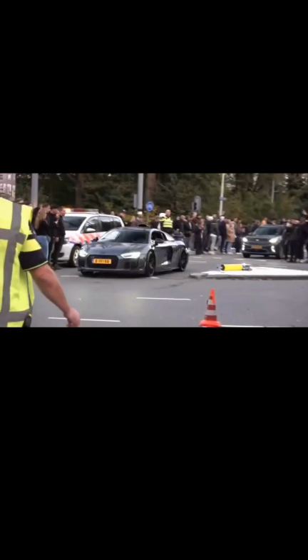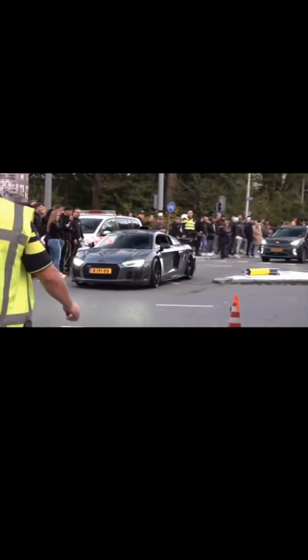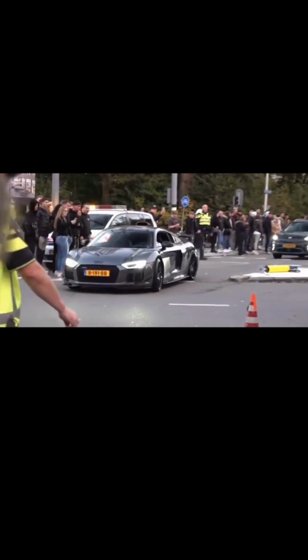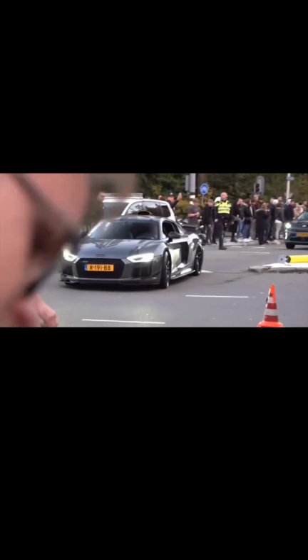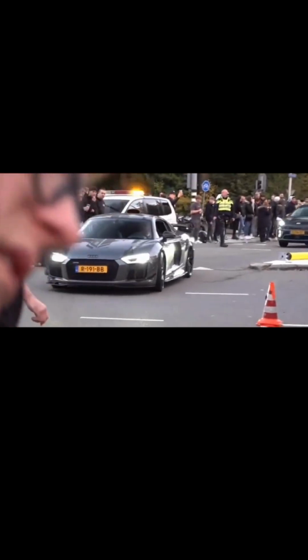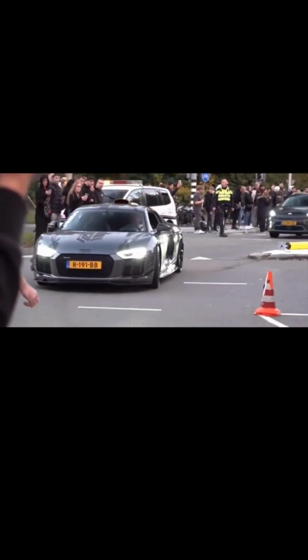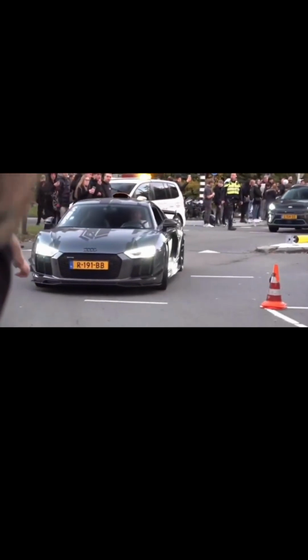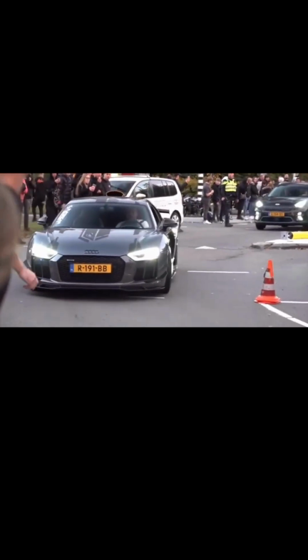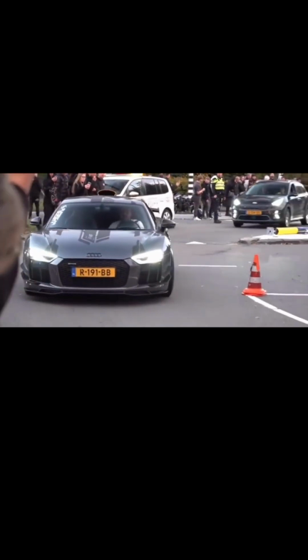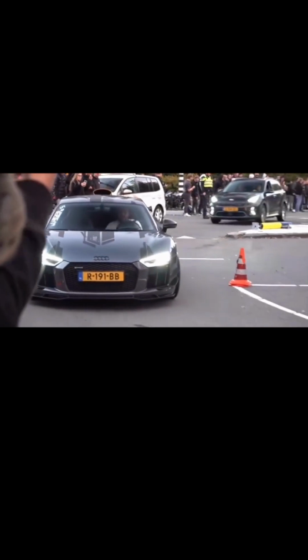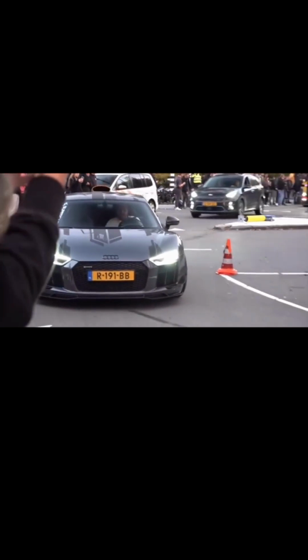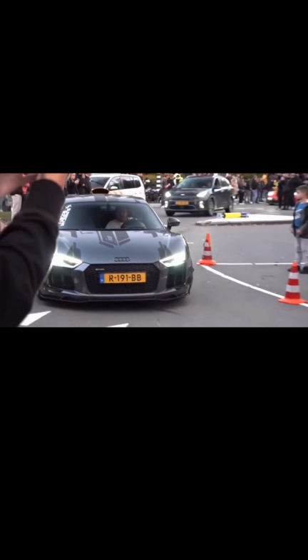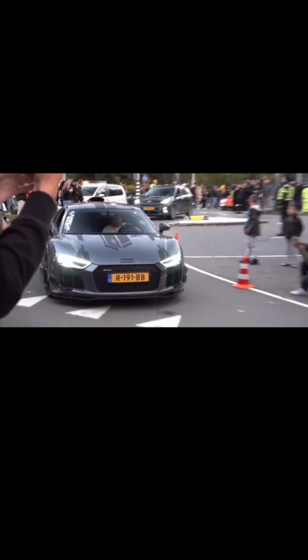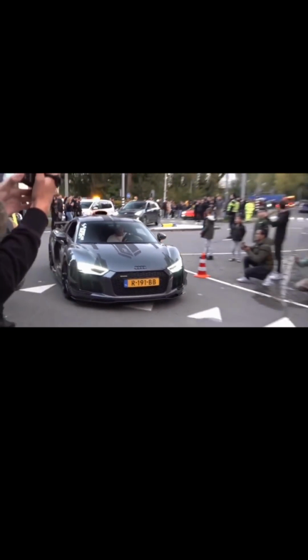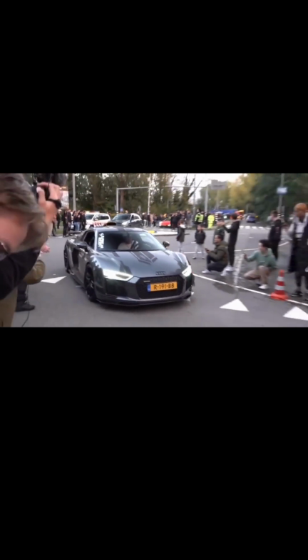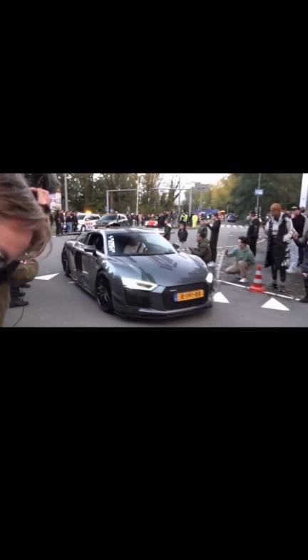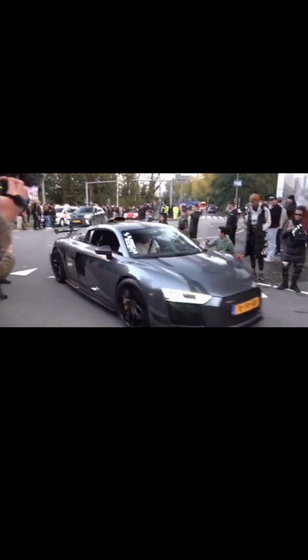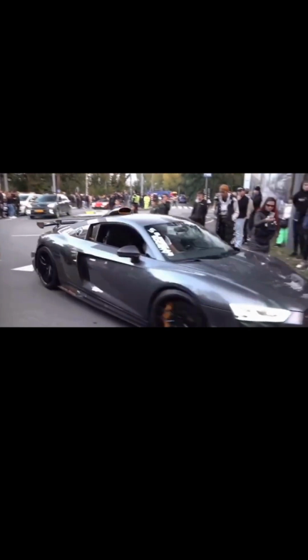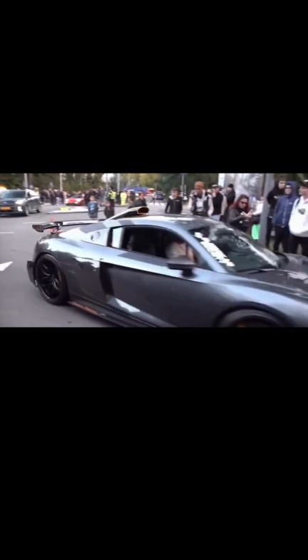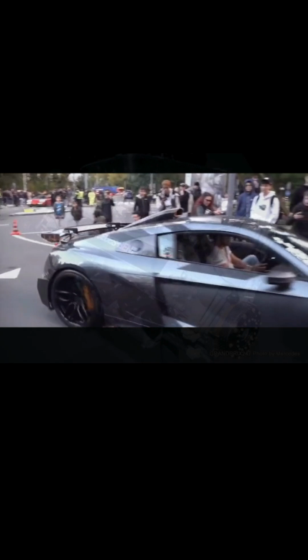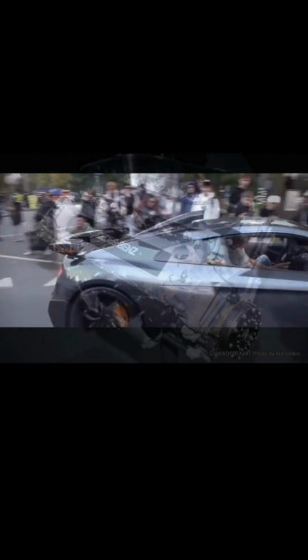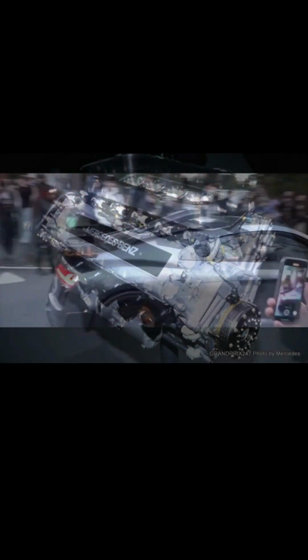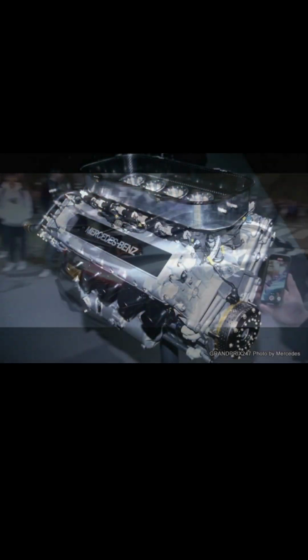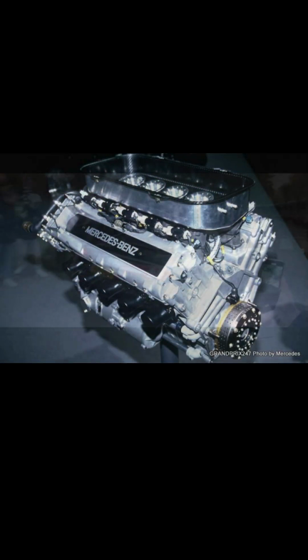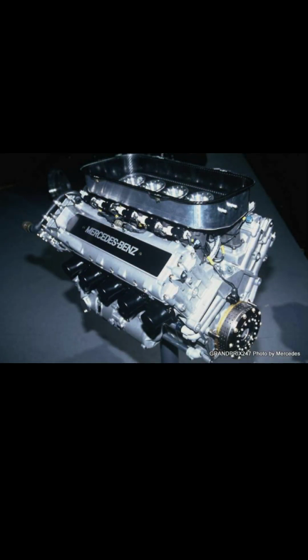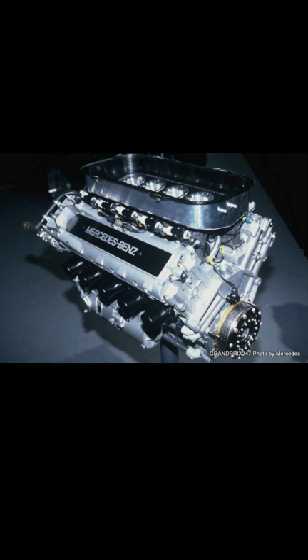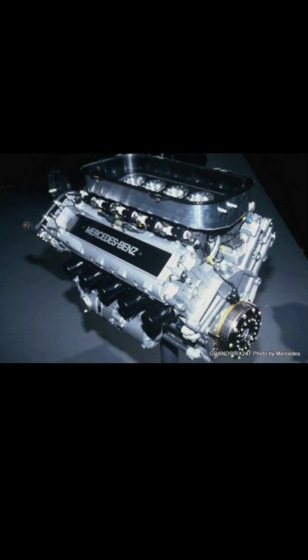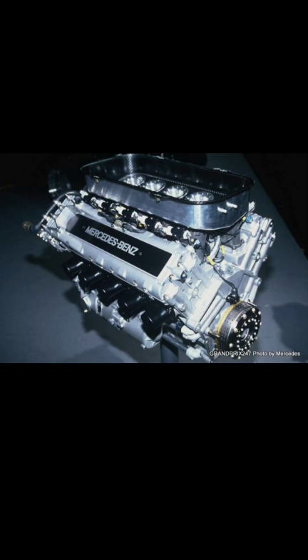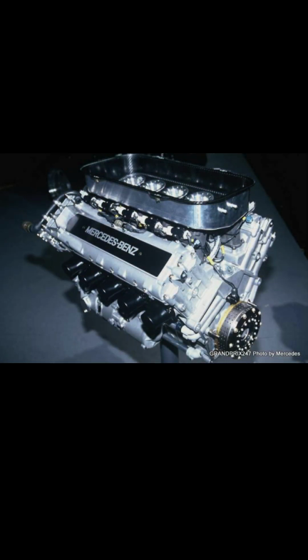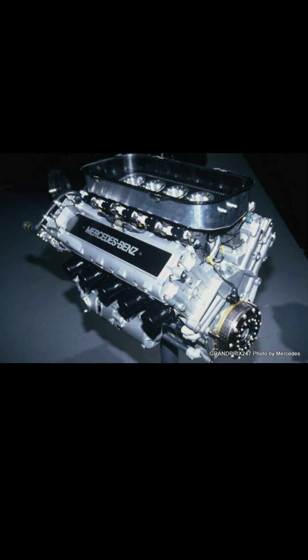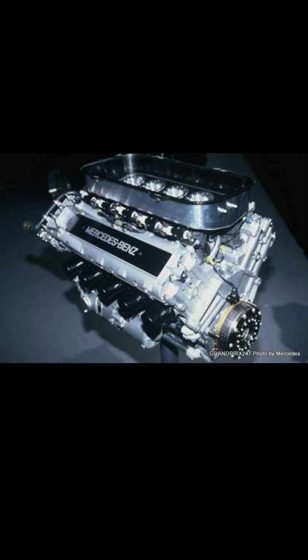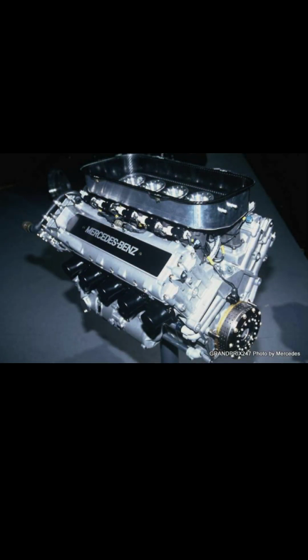Number 5: Compactness. V-10 engines are generally more compact than V-12 engines, making them suitable for various applications.